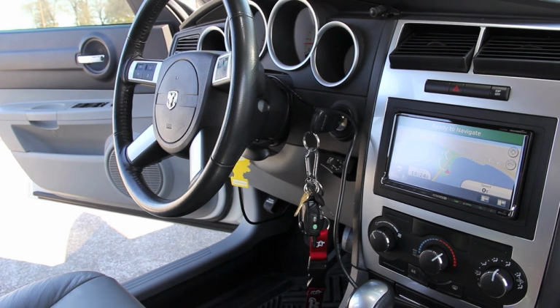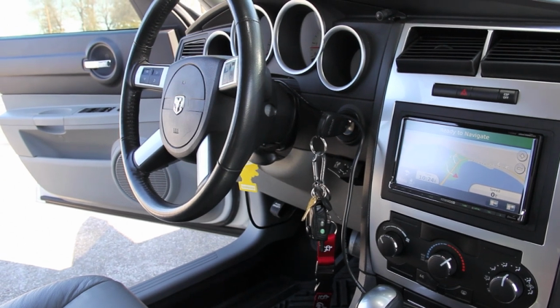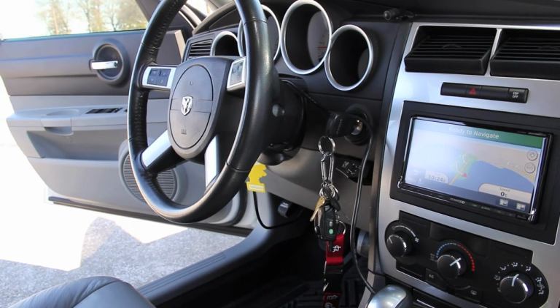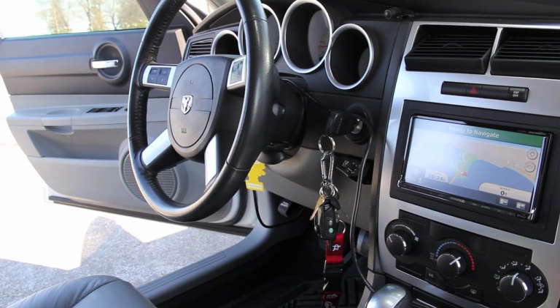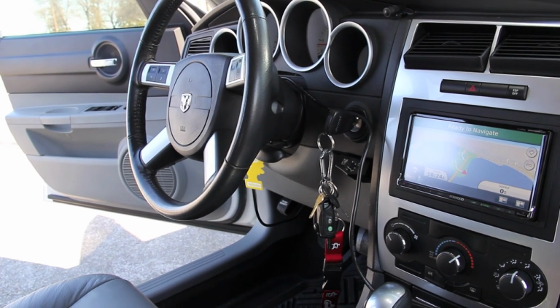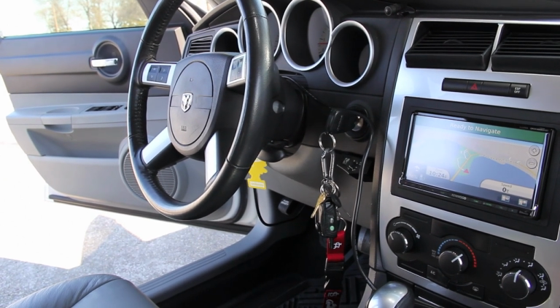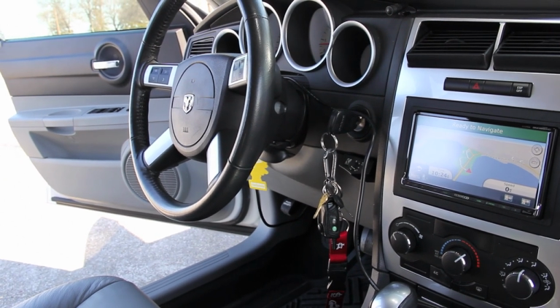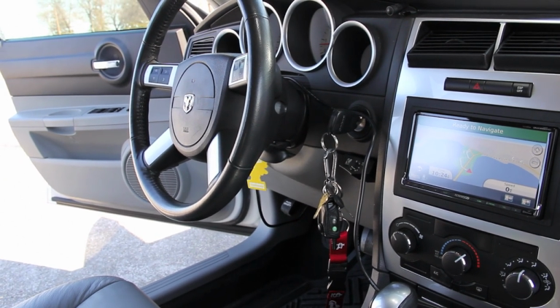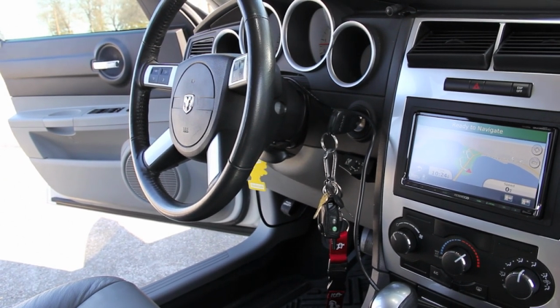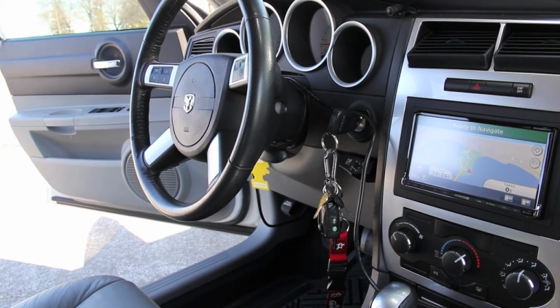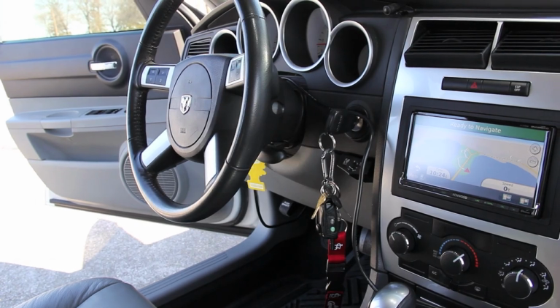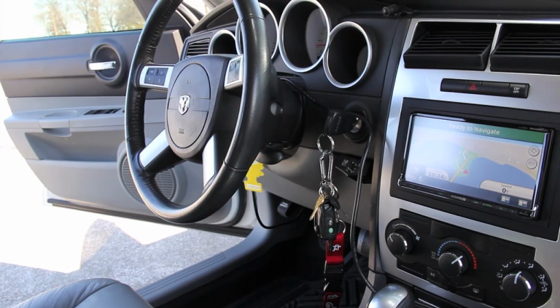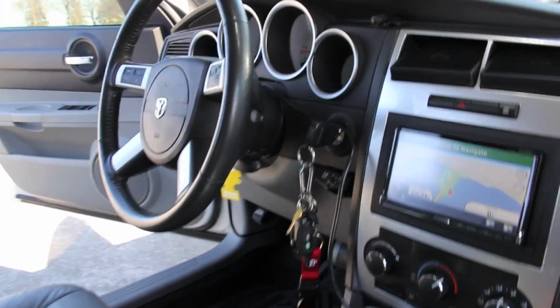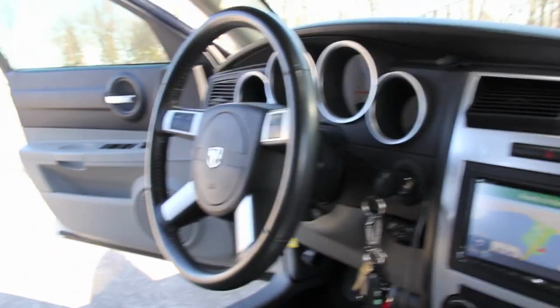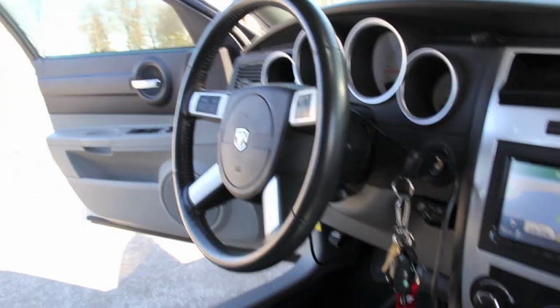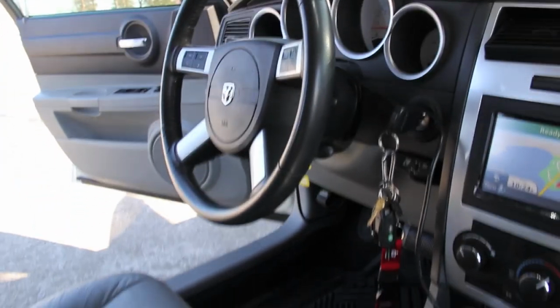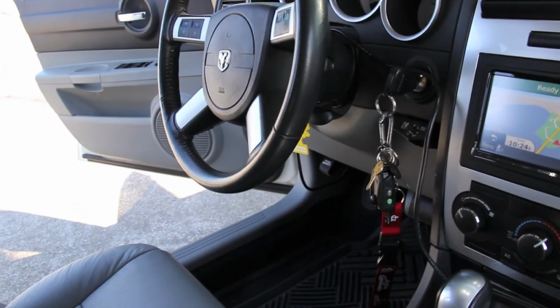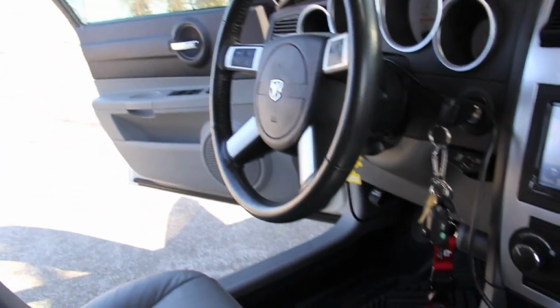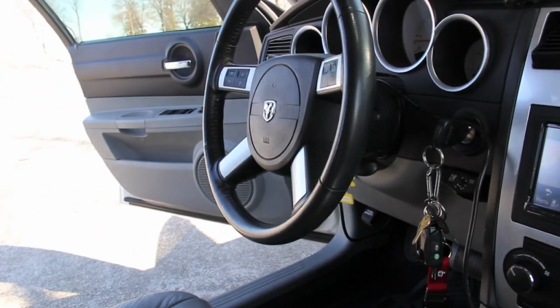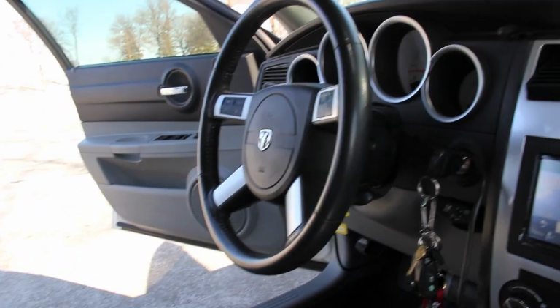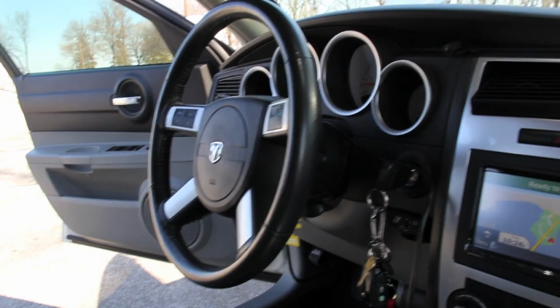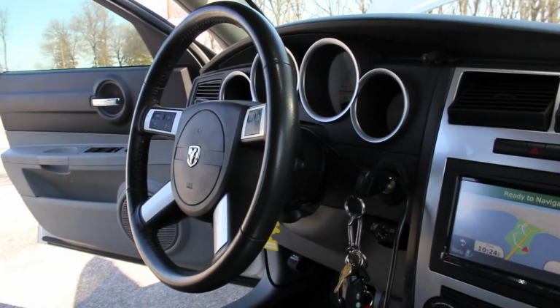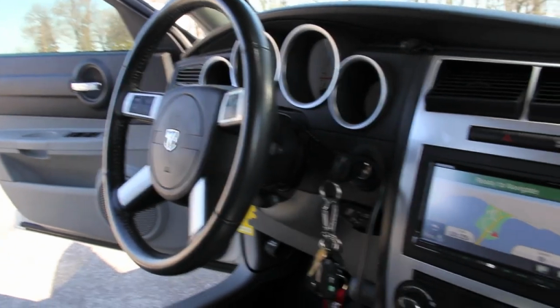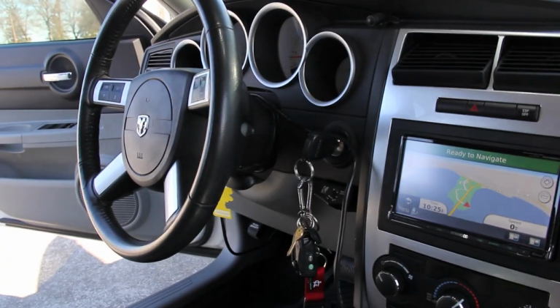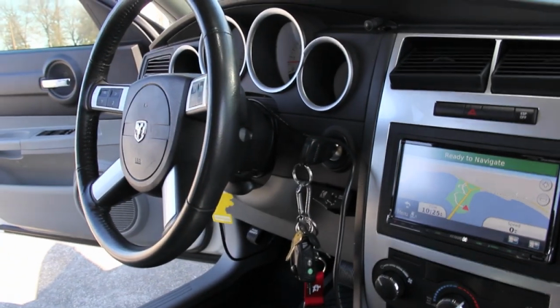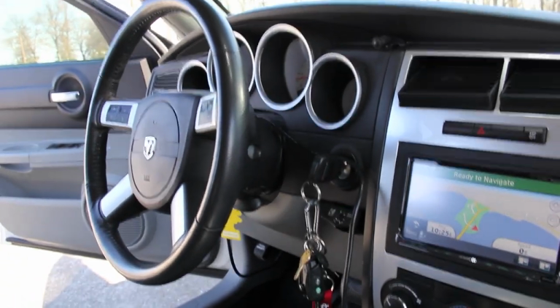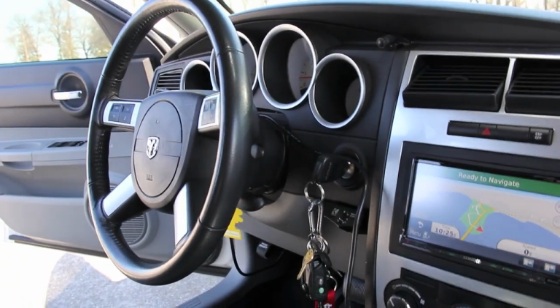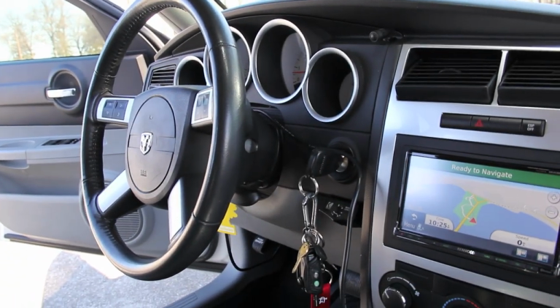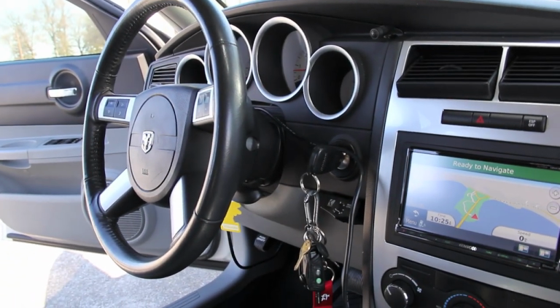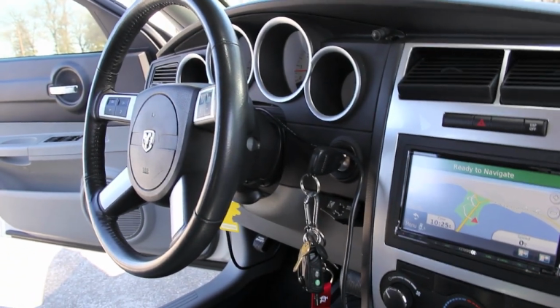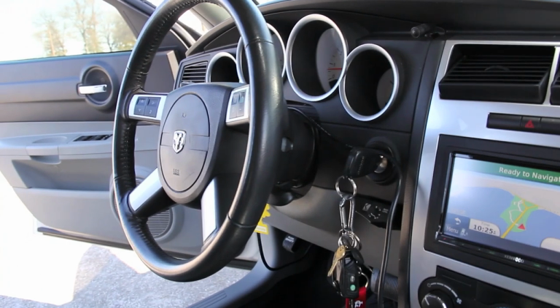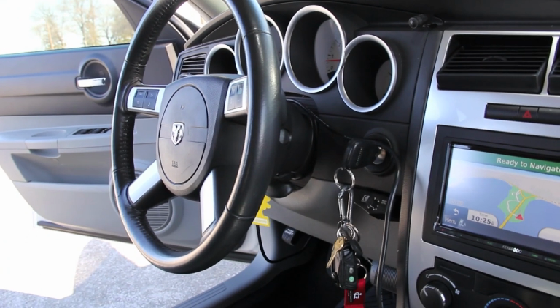Hey, what's up YouTube, welcome back to my channel. I wanted to give you guys a little setup tour. I know we did the desk, but I want to do a setup of my car. This is actually the 2007 Dodge Charger R/T setup slash tour, guys. I wanted to show you everything — I posted videos of everything individually, but wanted to give you guys a full look at what we got going on here.